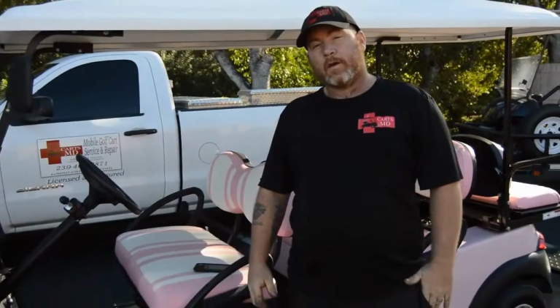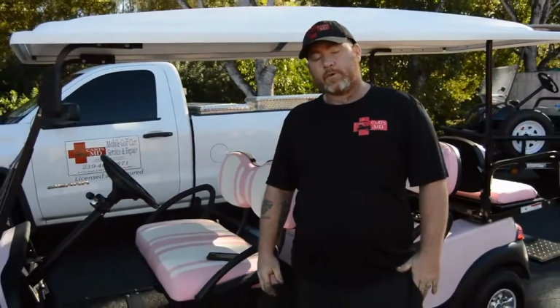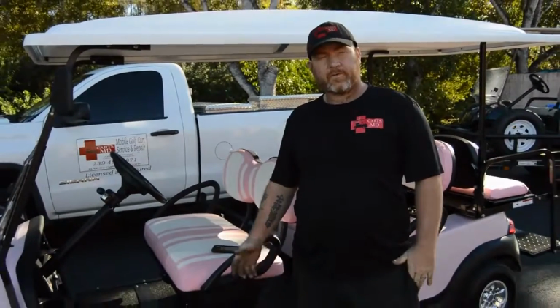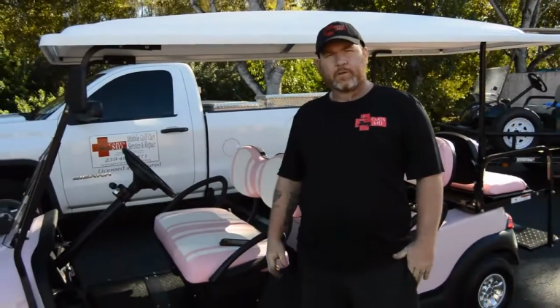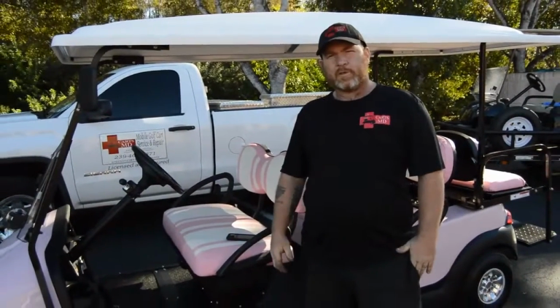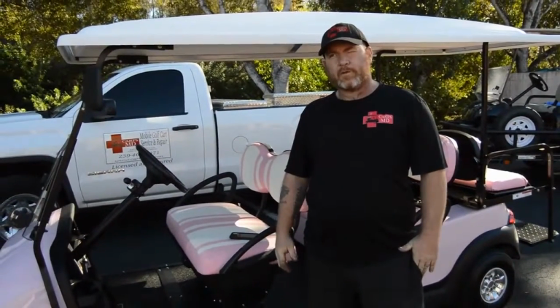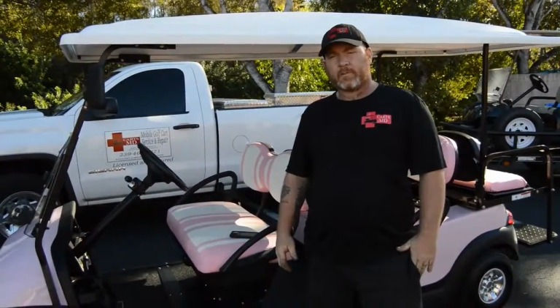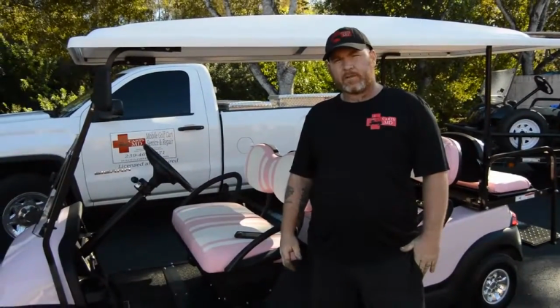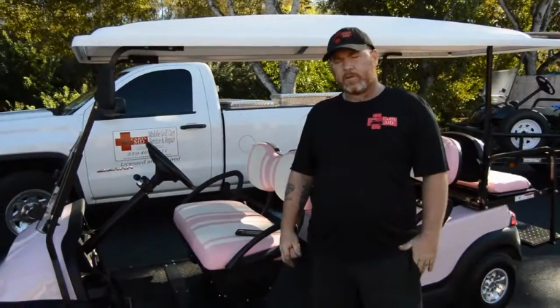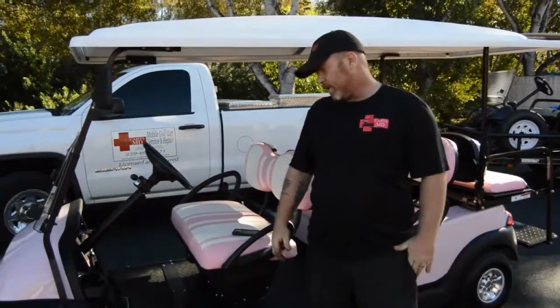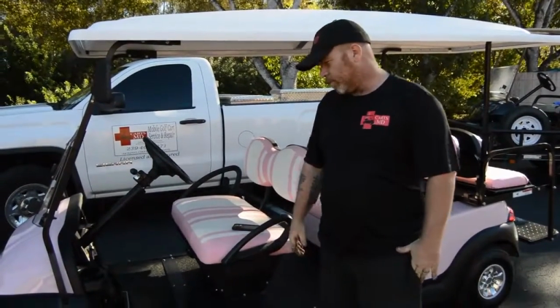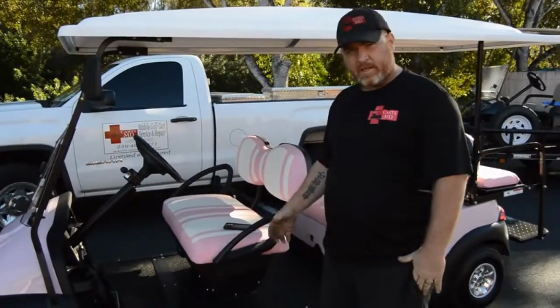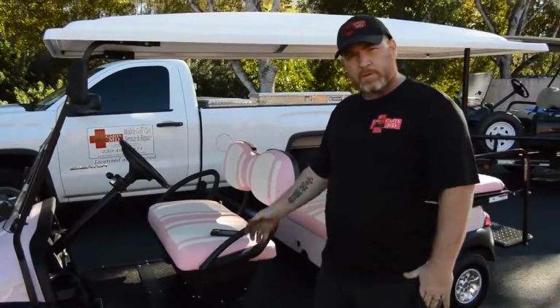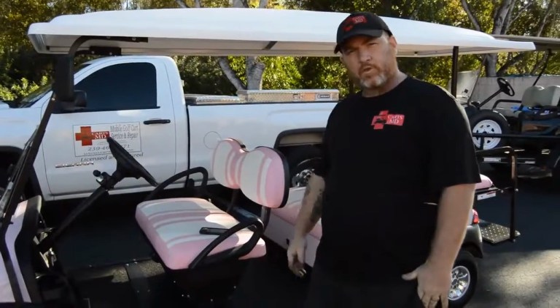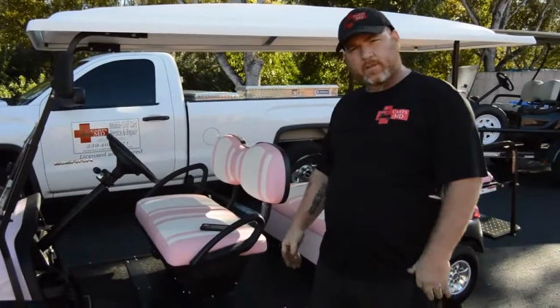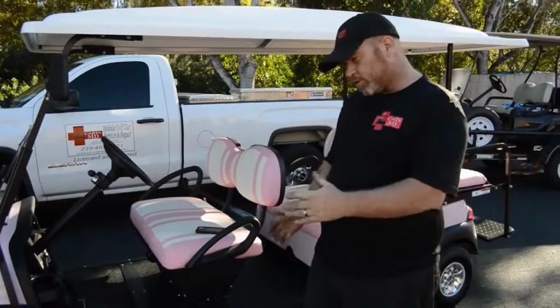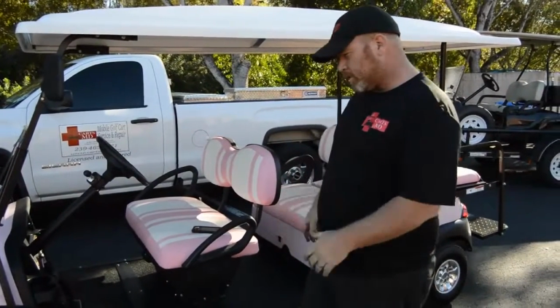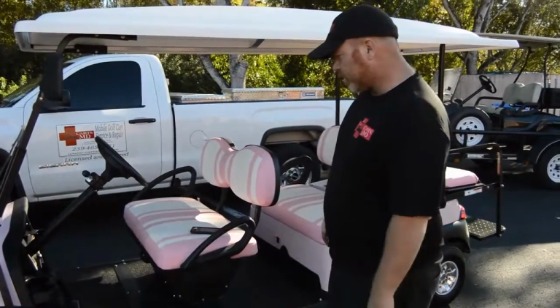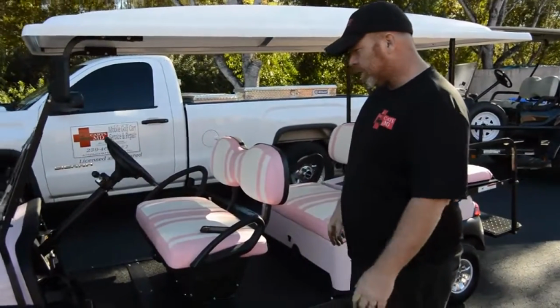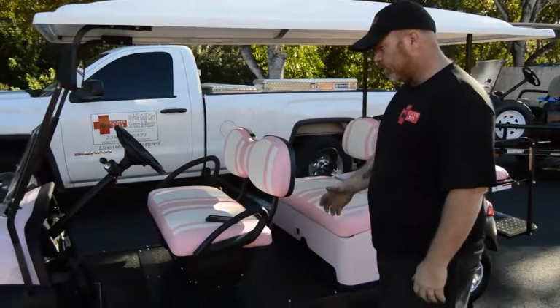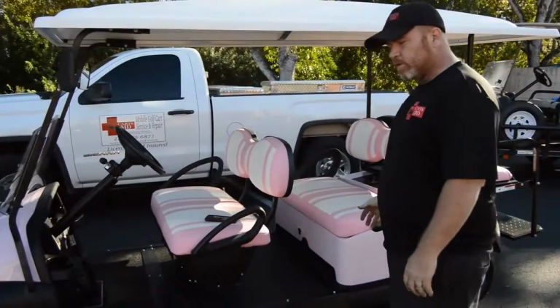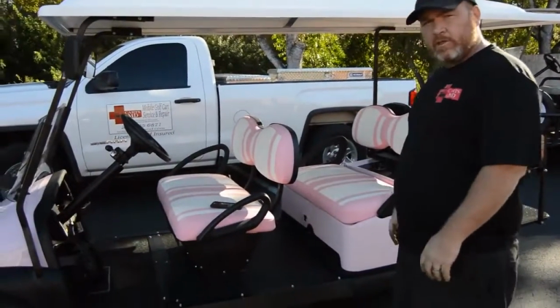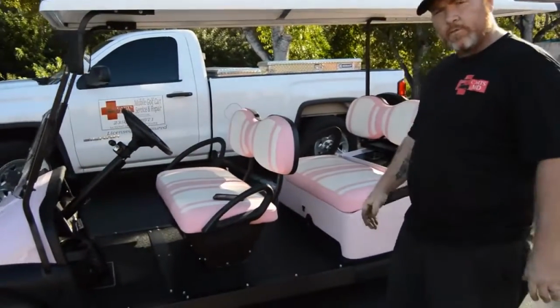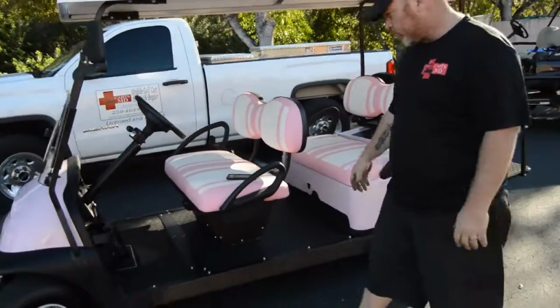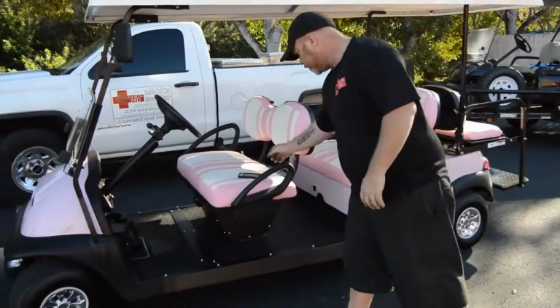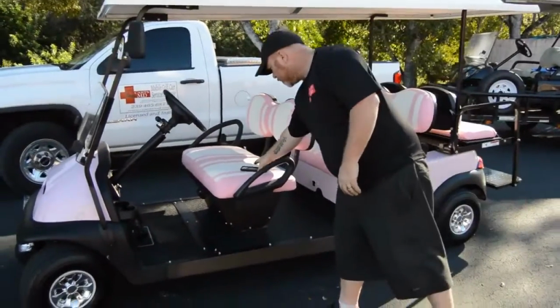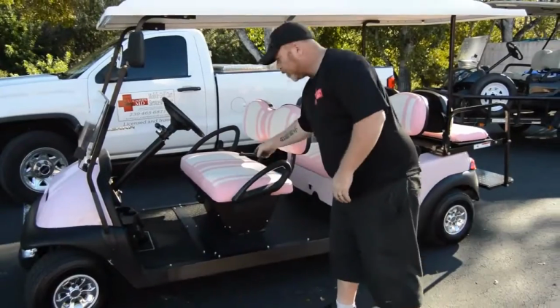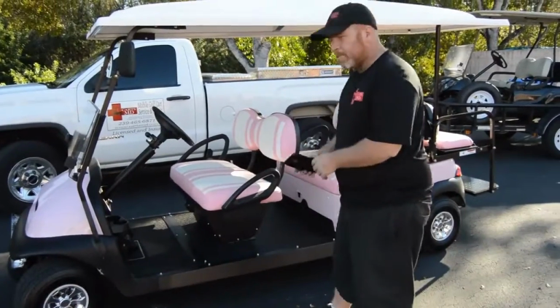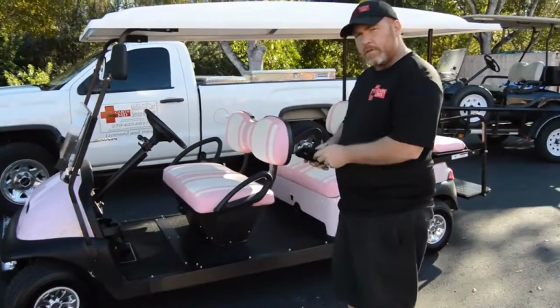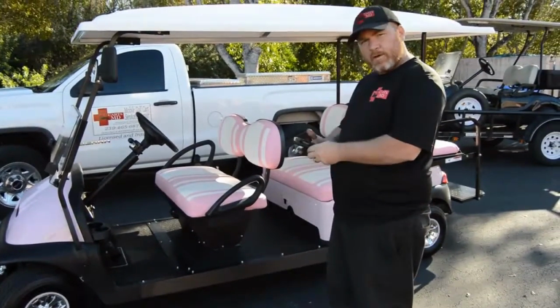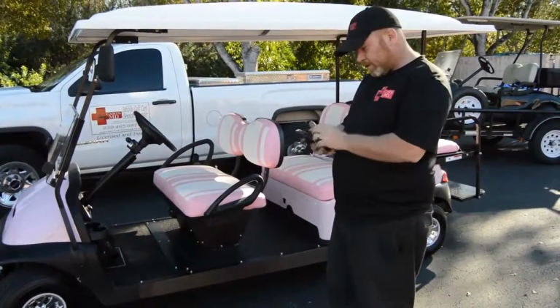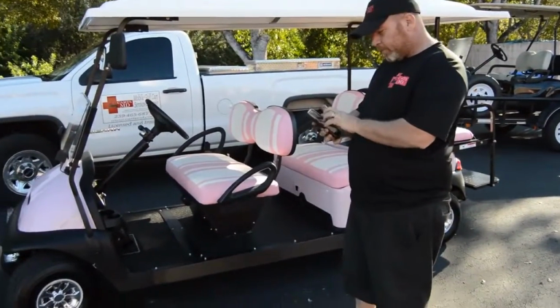All right folks, we've concluded the build for the six passenger. That is where we took the two passenger and stretched it into the six passenger. As you can see here, it's fully loaded — and probably my best feature — right from my cell phone.